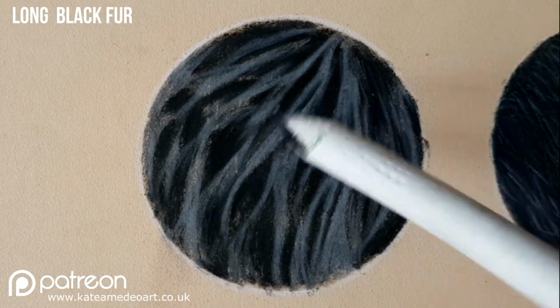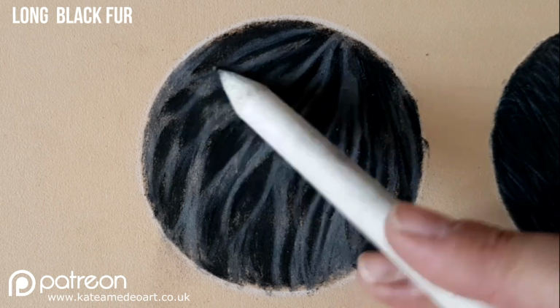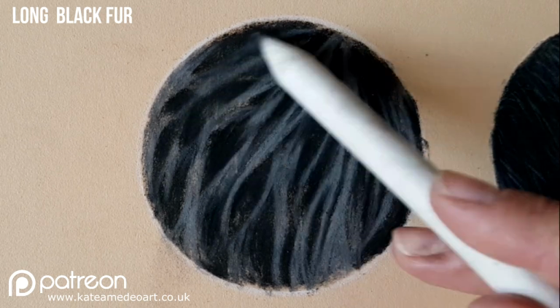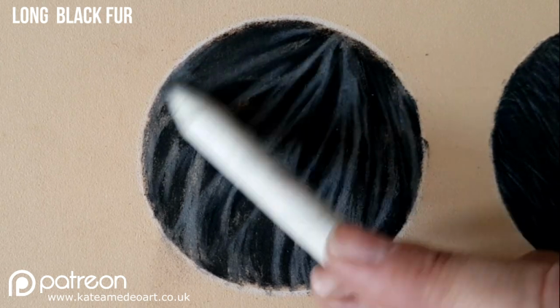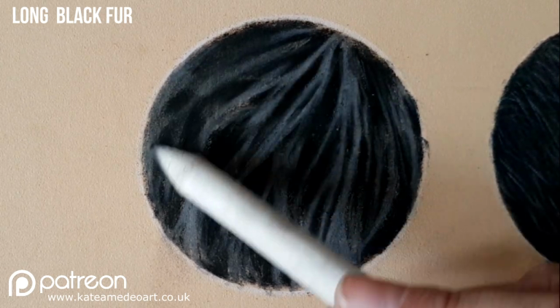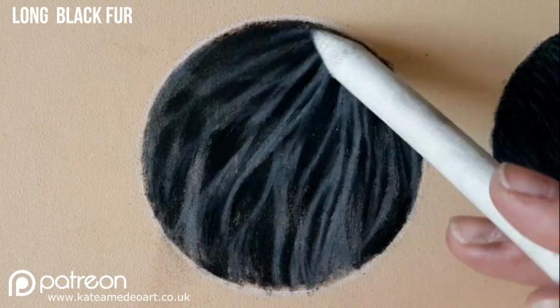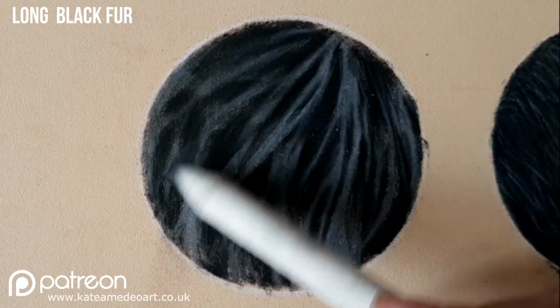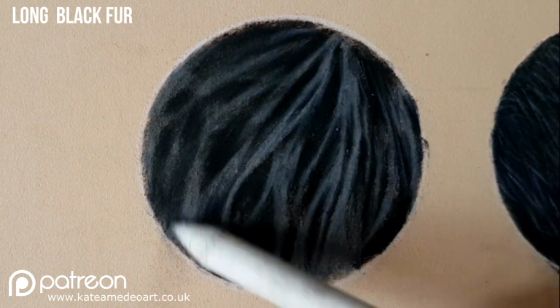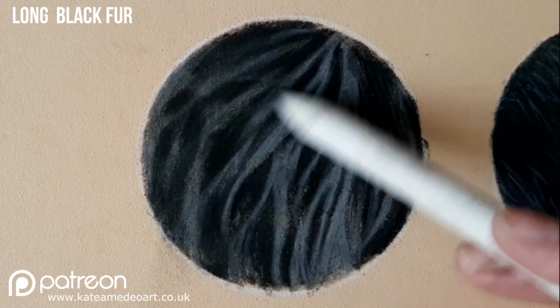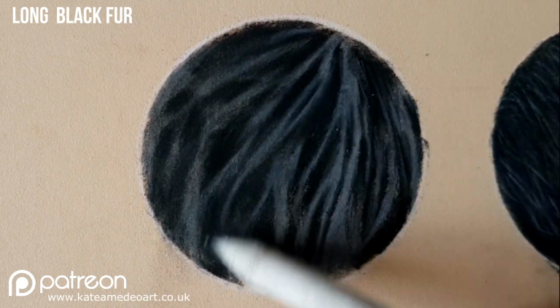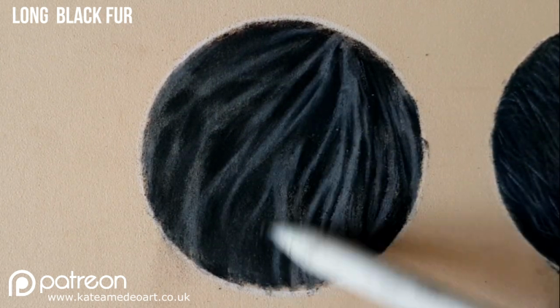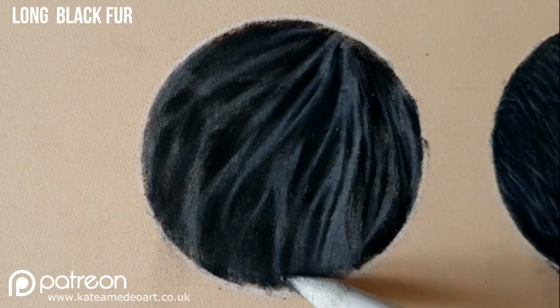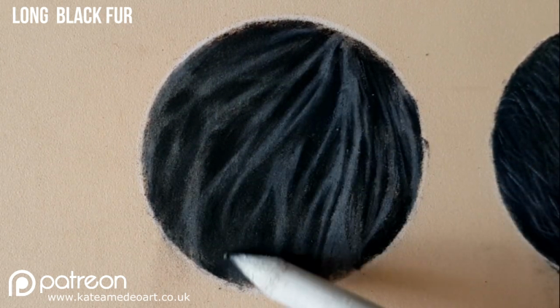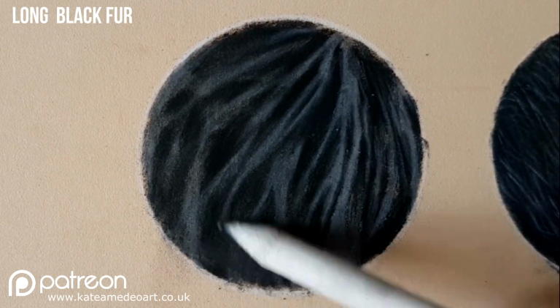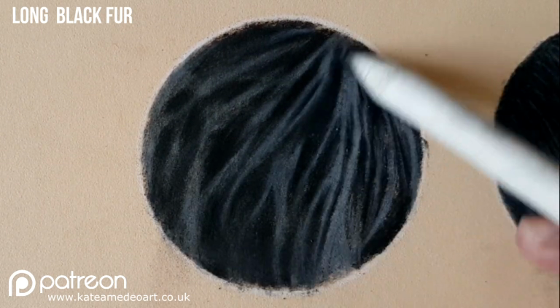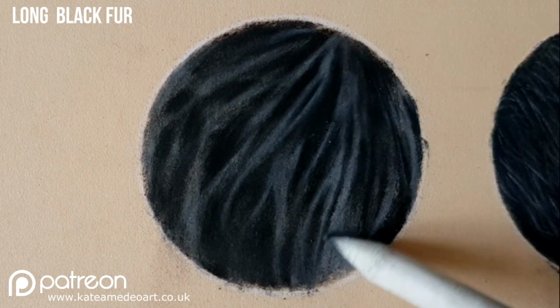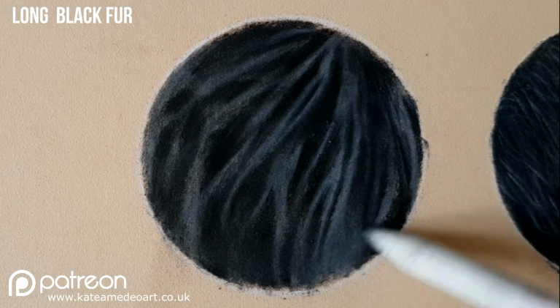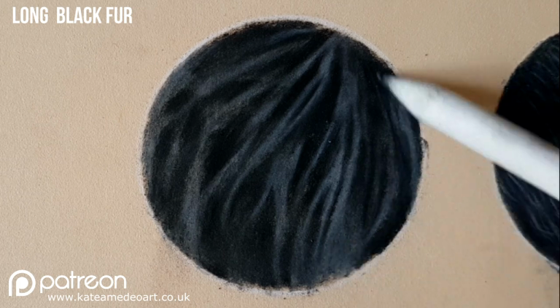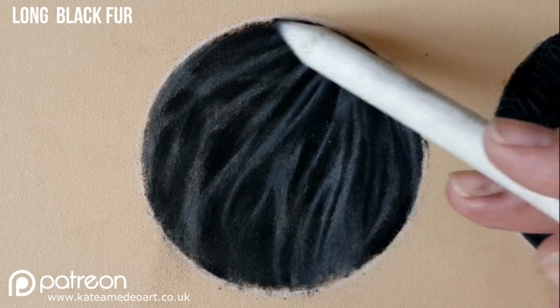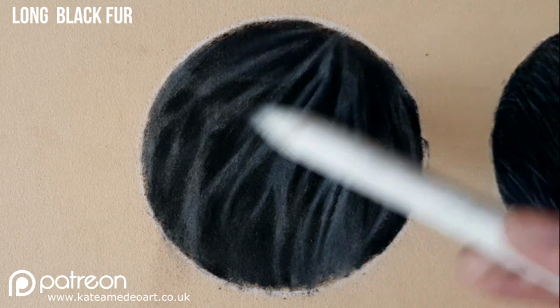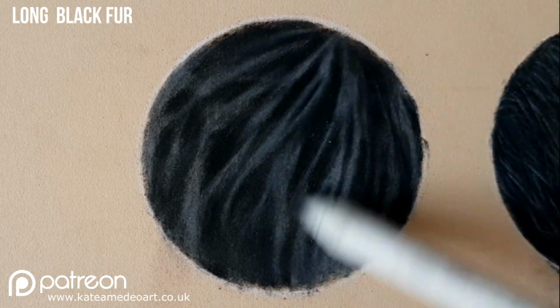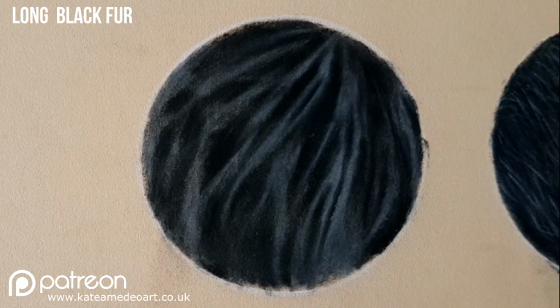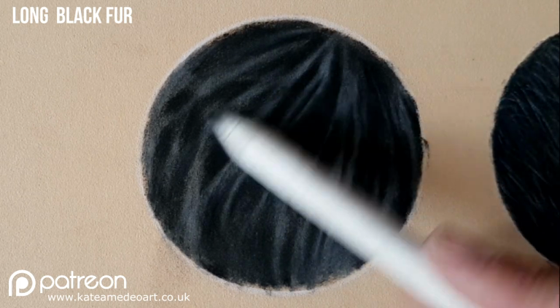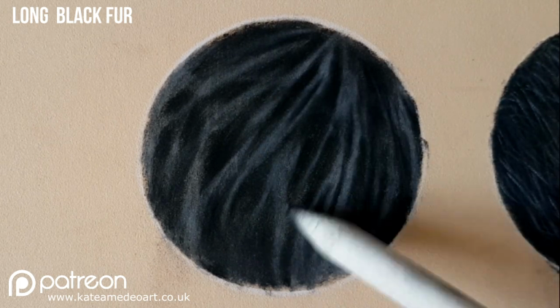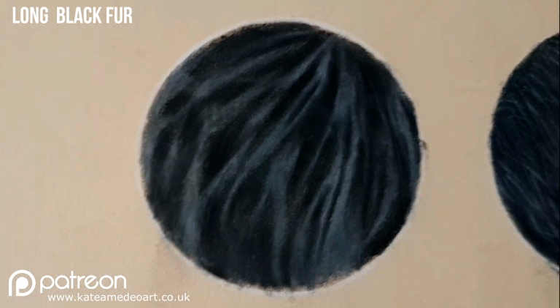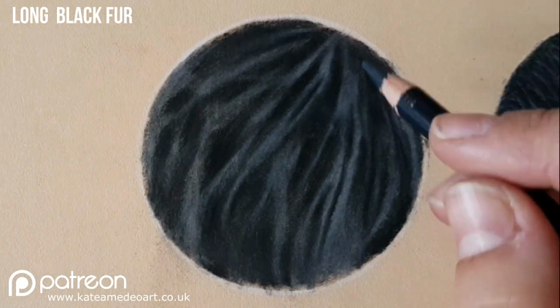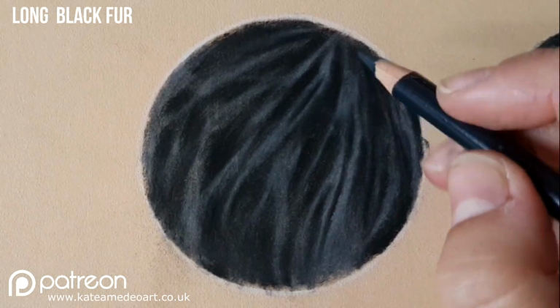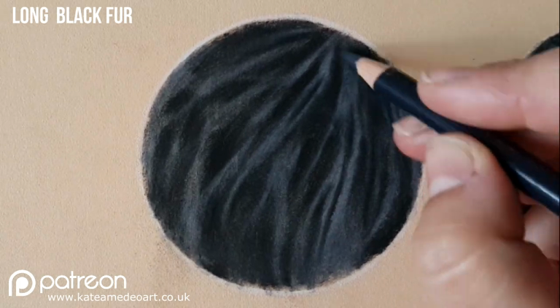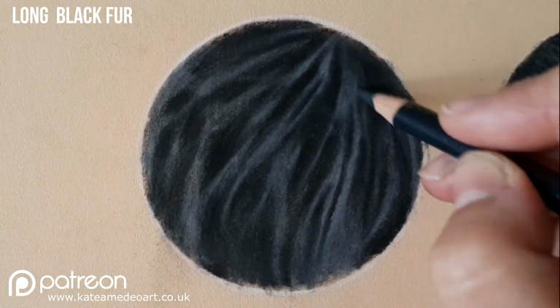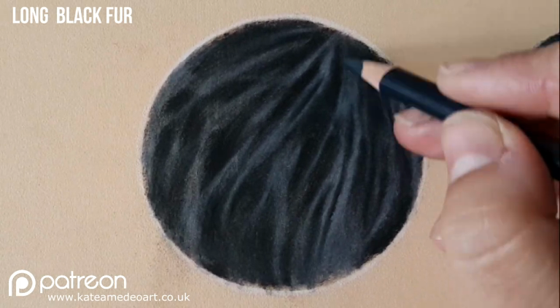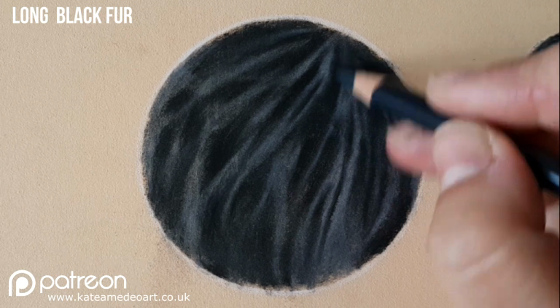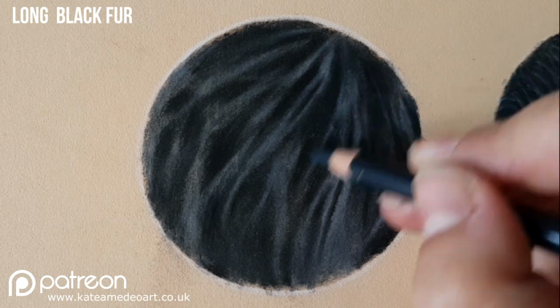You can see that there's still paper shining through, so what I do is I take my paper stump and I blend everything in. This takes away that harshness in between the areas of light and dark.